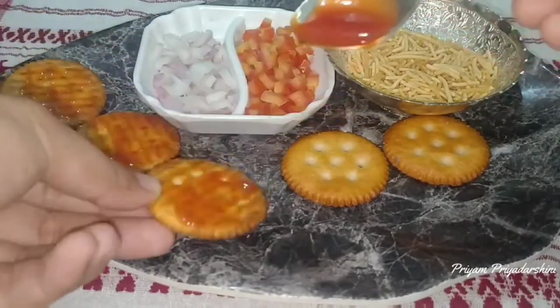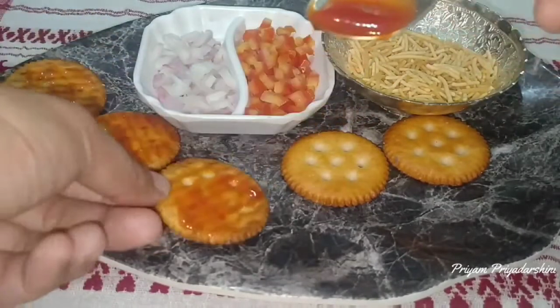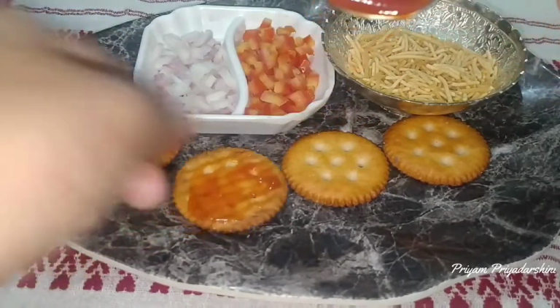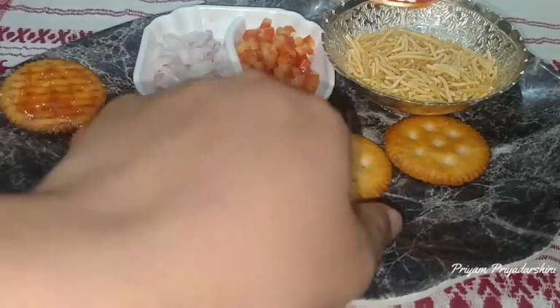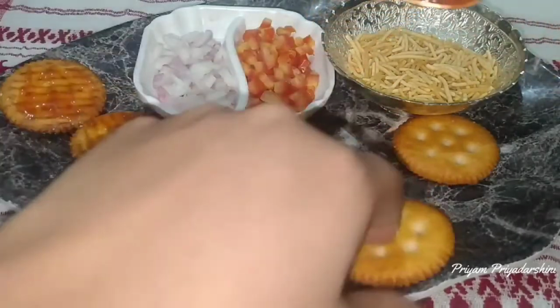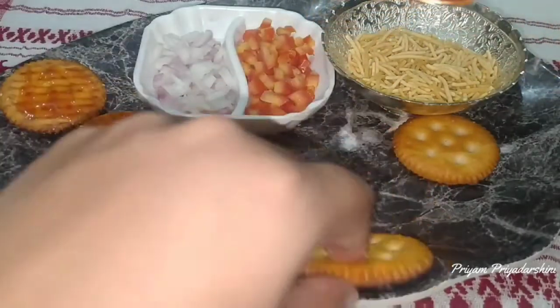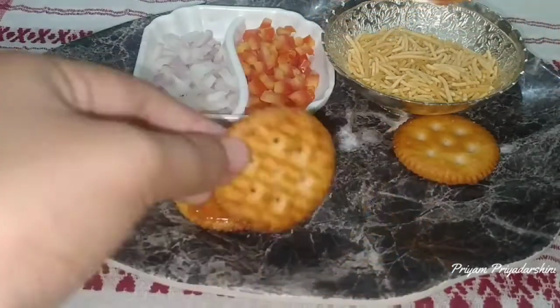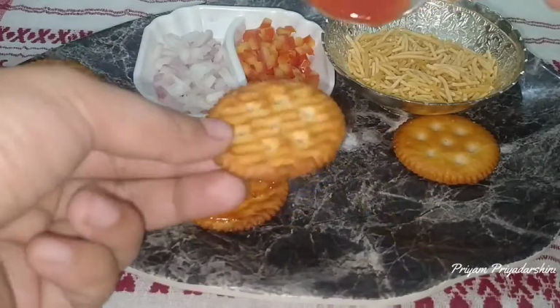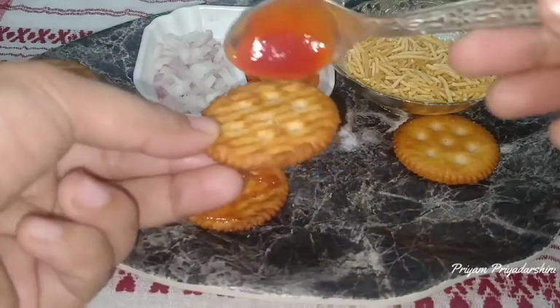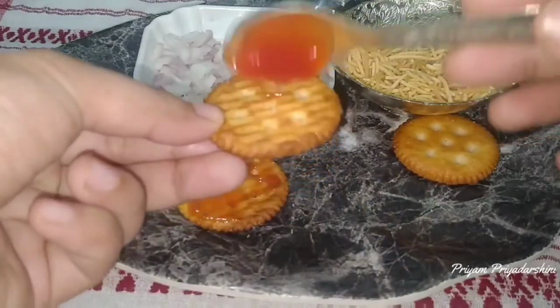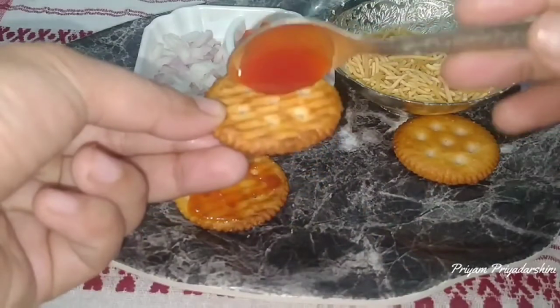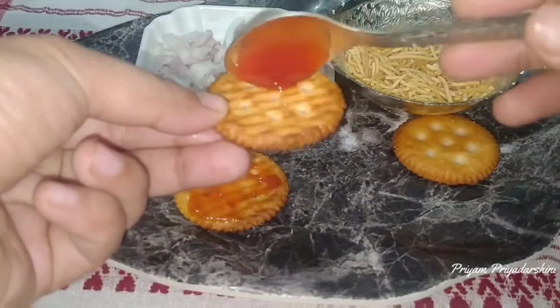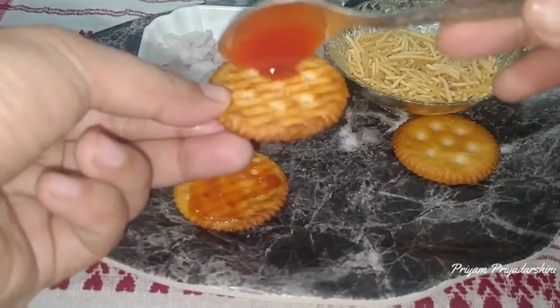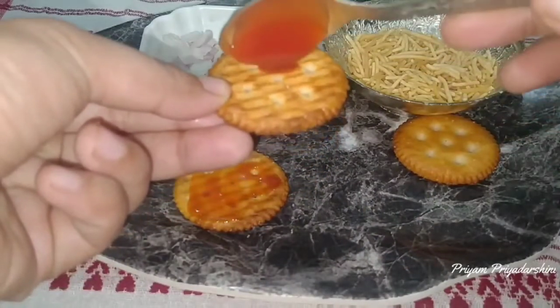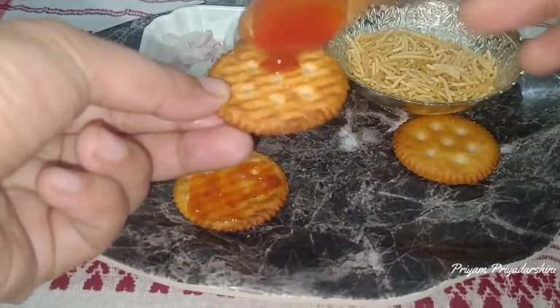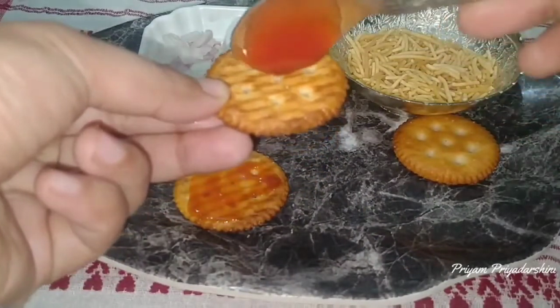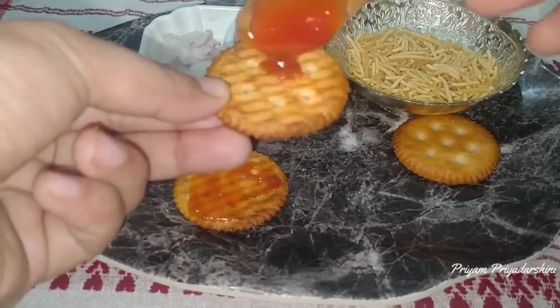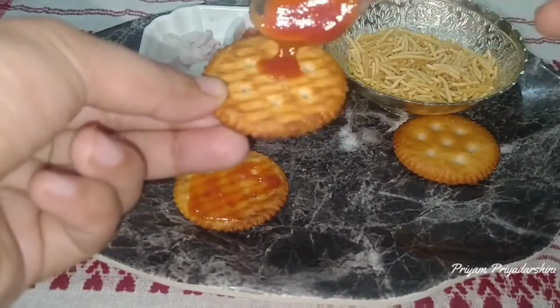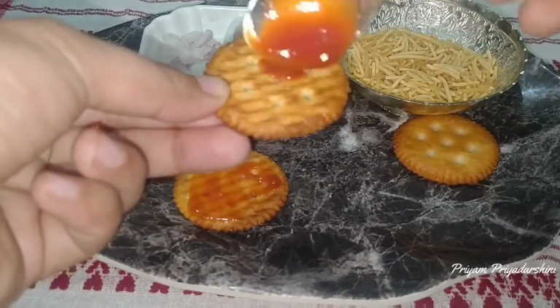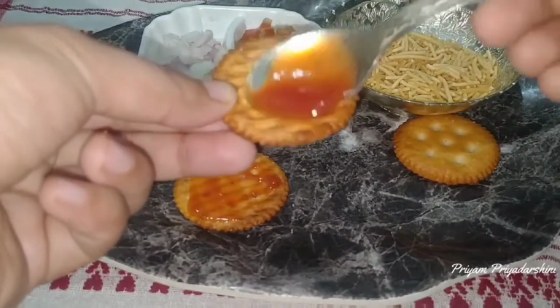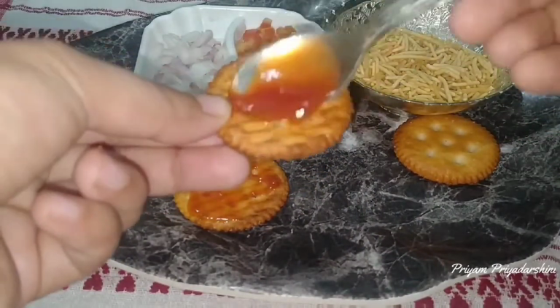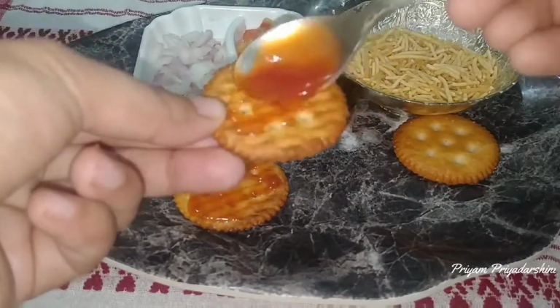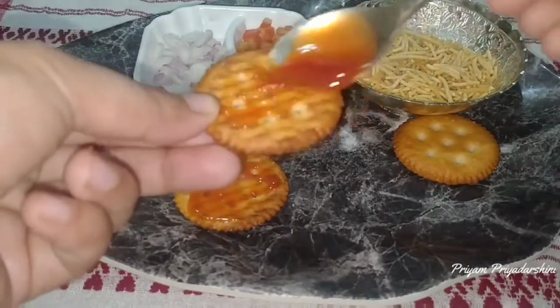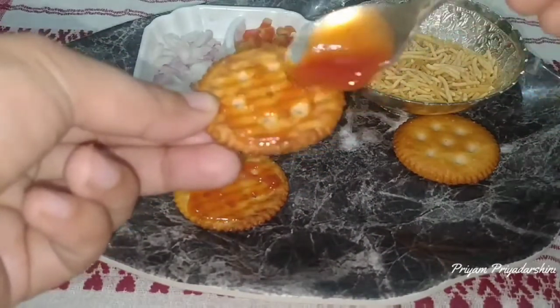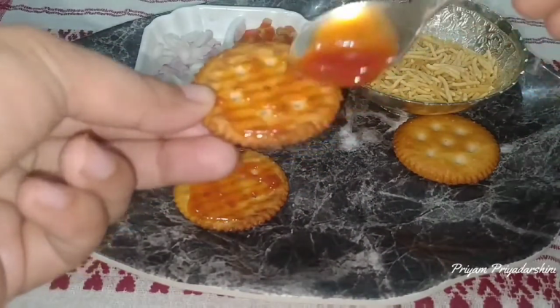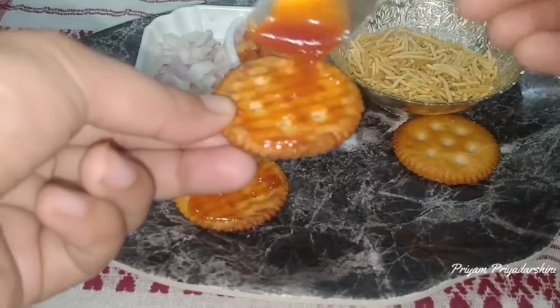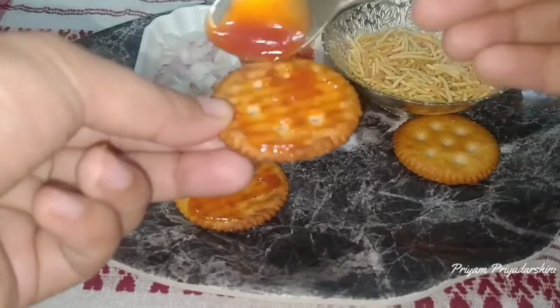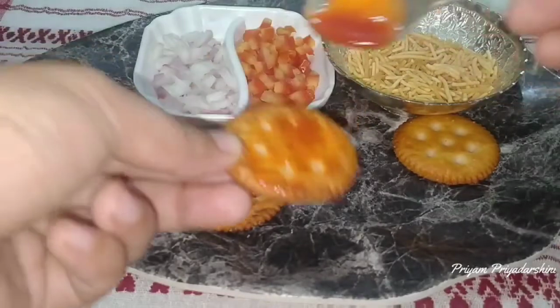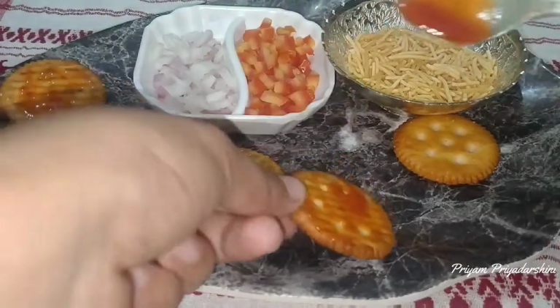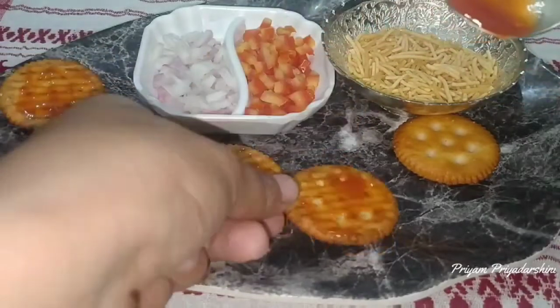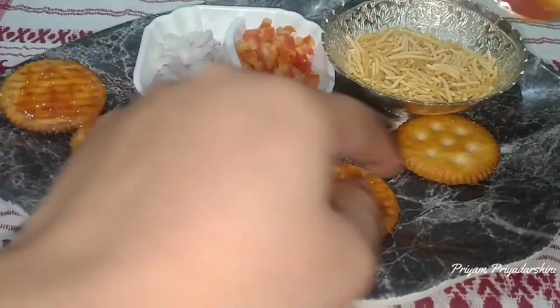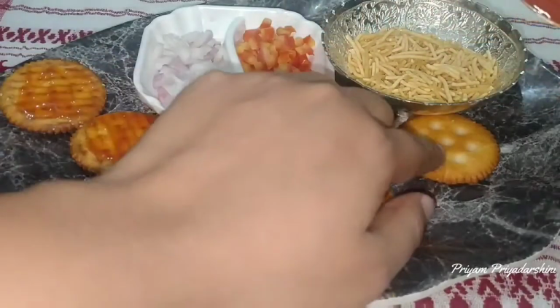If you don't have a nice food, then you can eat the food.